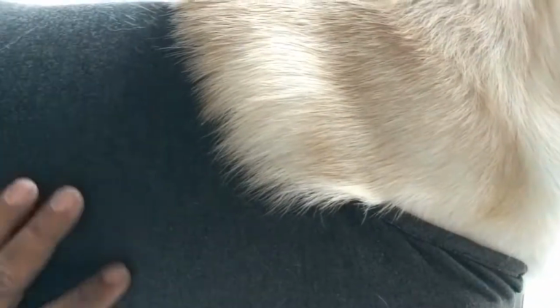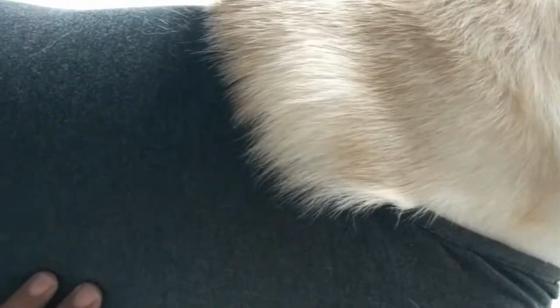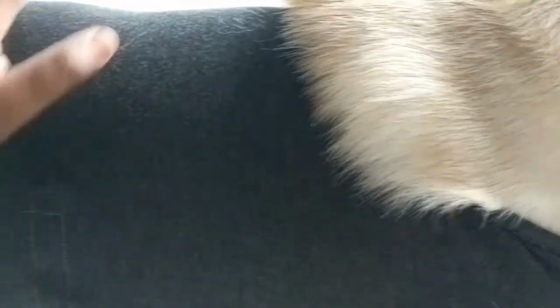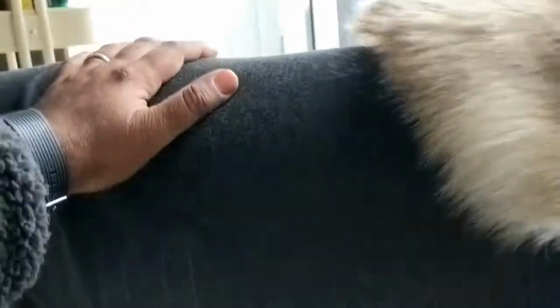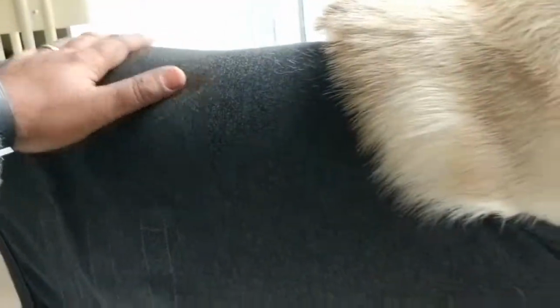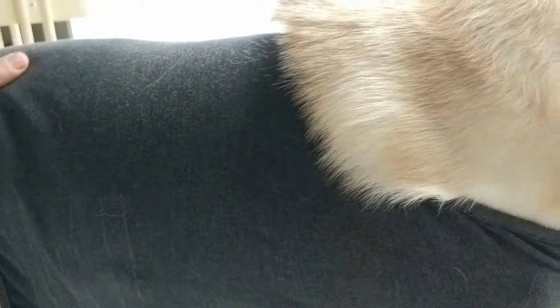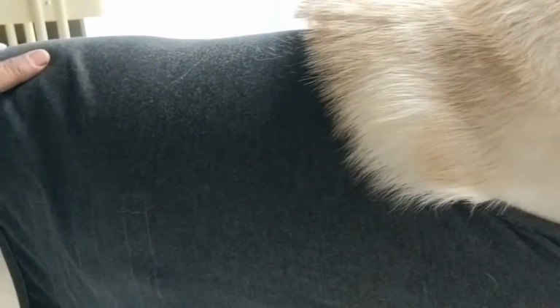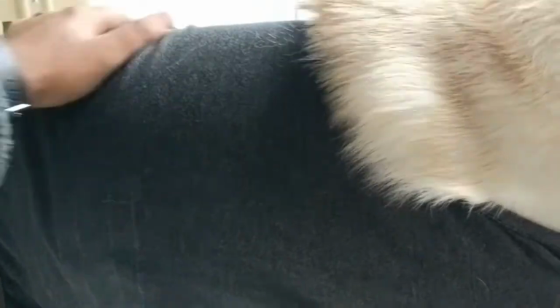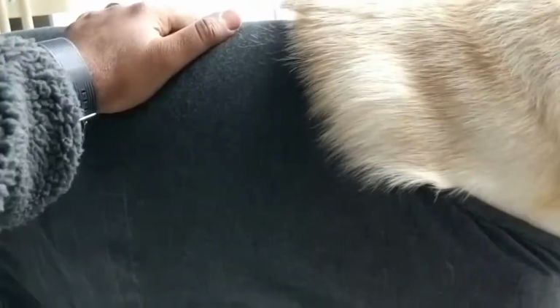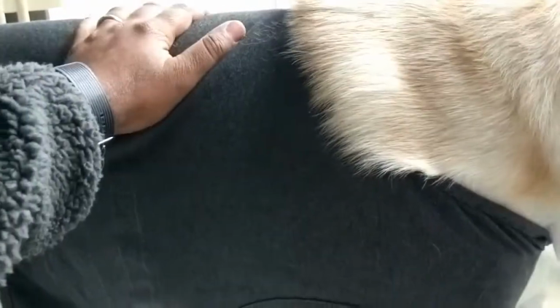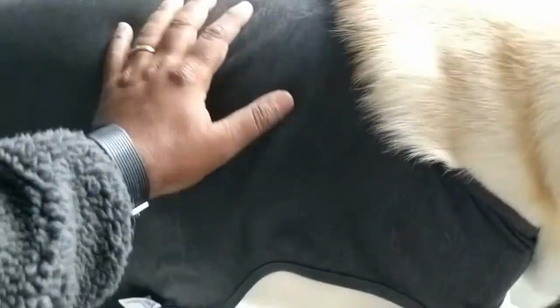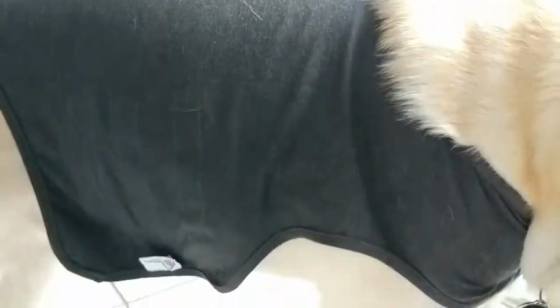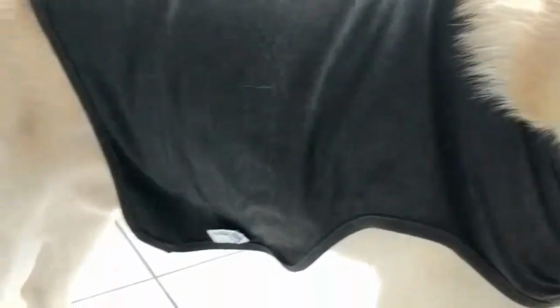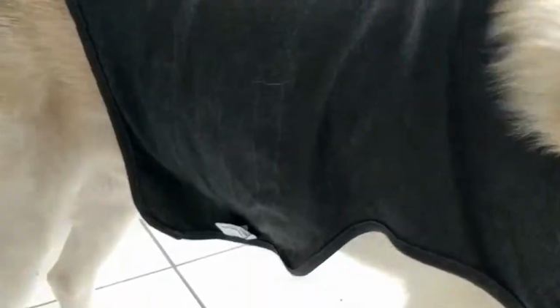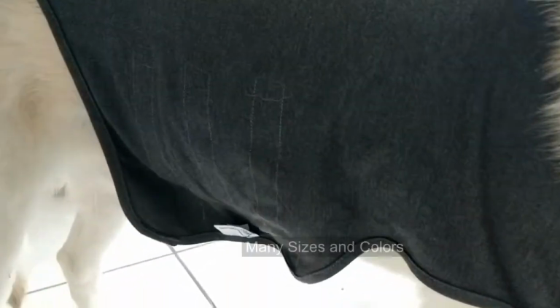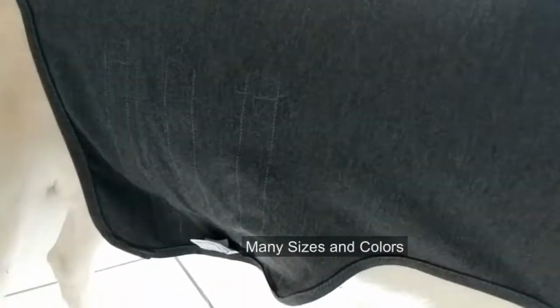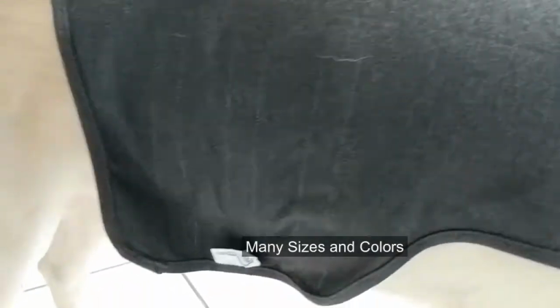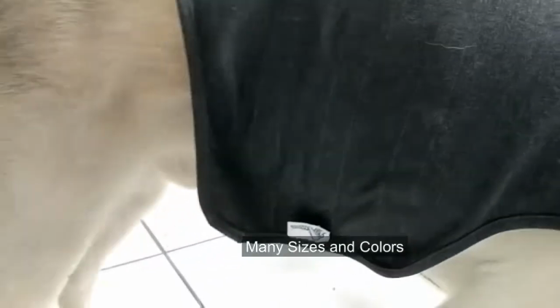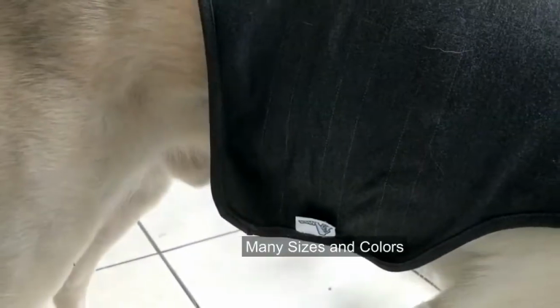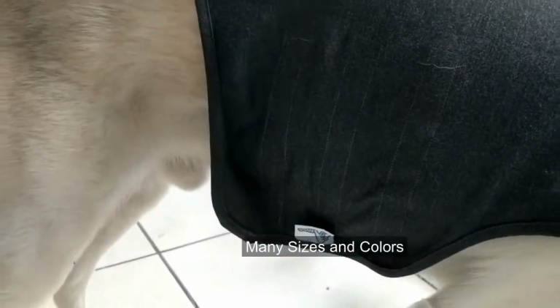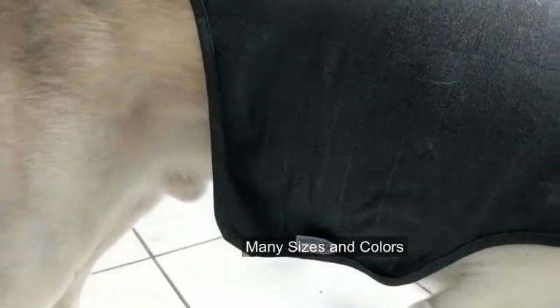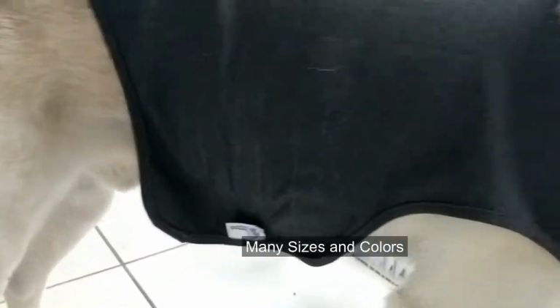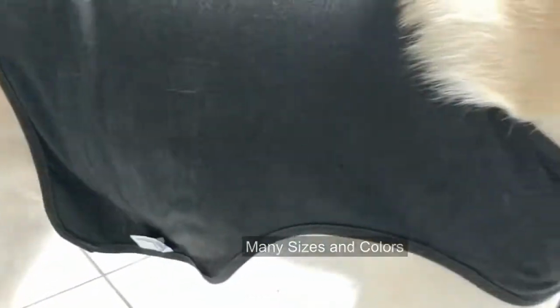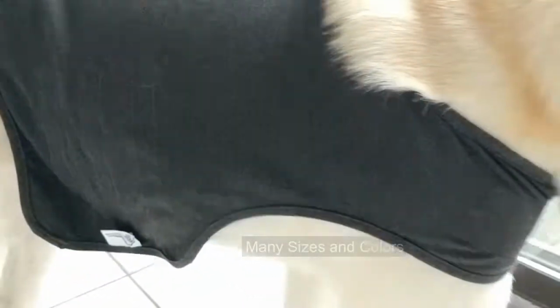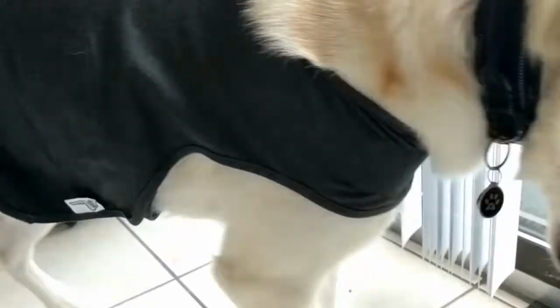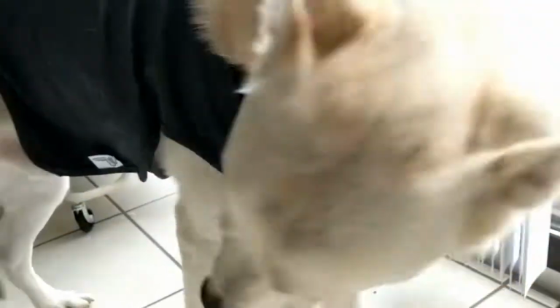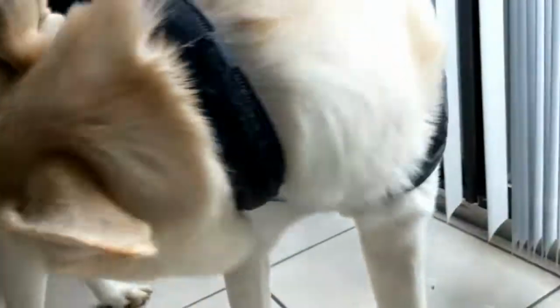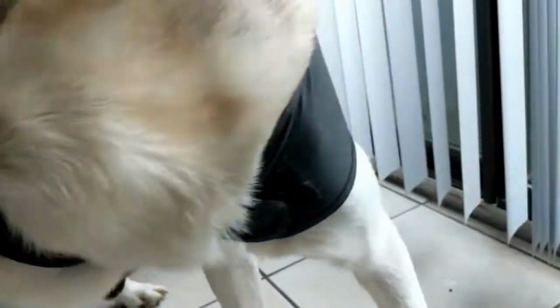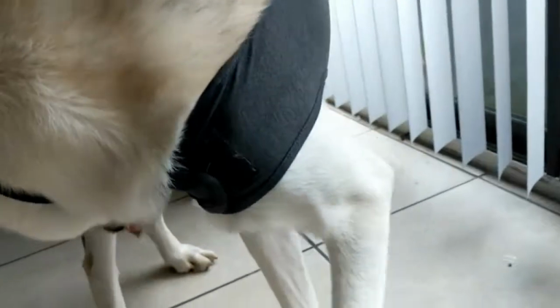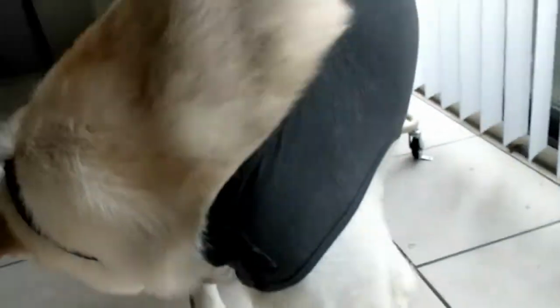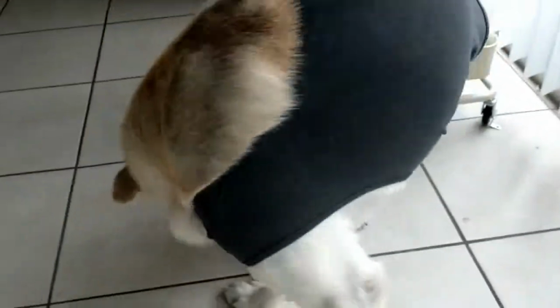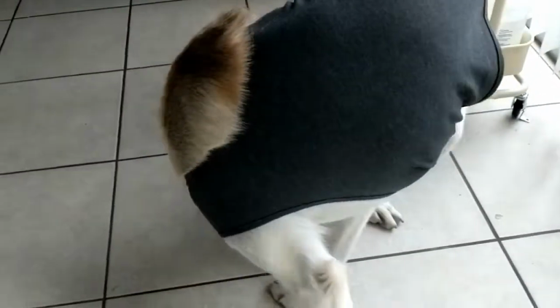The strap is adjustable. I bought the large size for my large dog, and they also have smaller, medium, and extra large sizes too for the dogs to fit. It's quite comfortable and I'm very happy with this purchase.